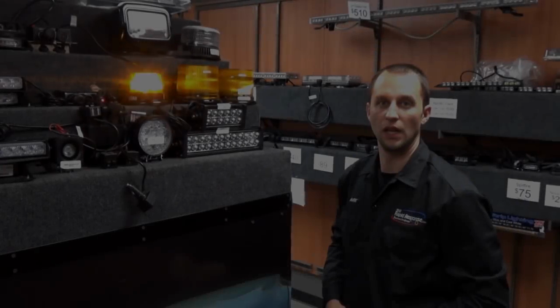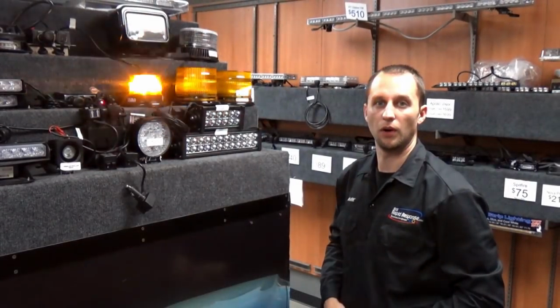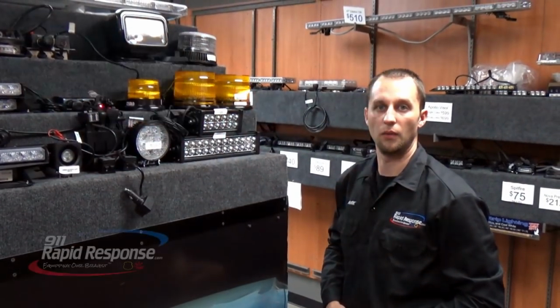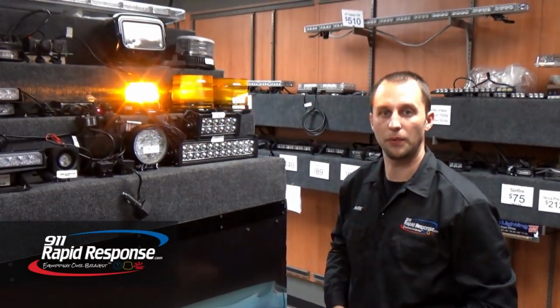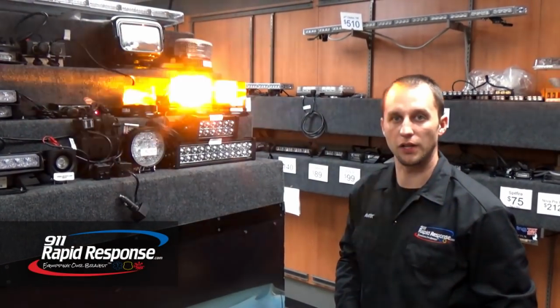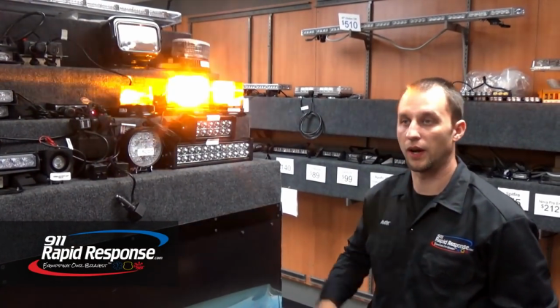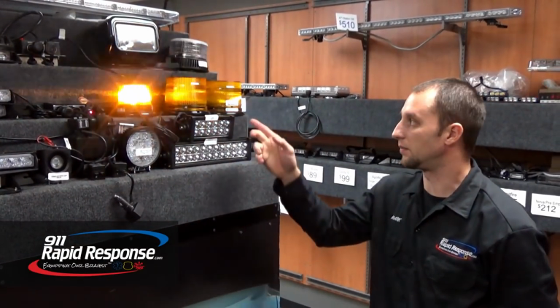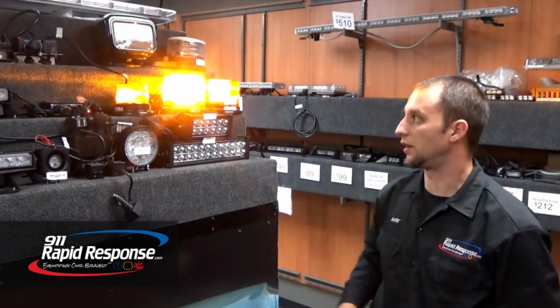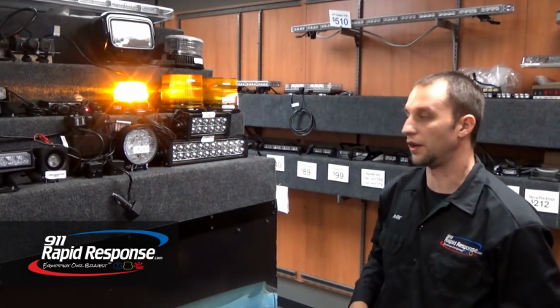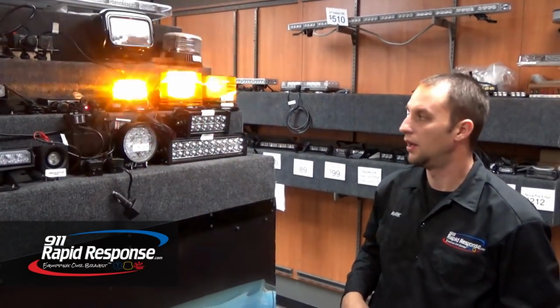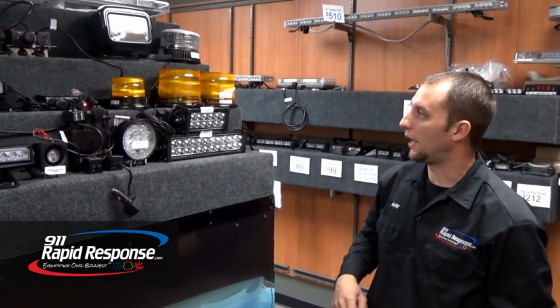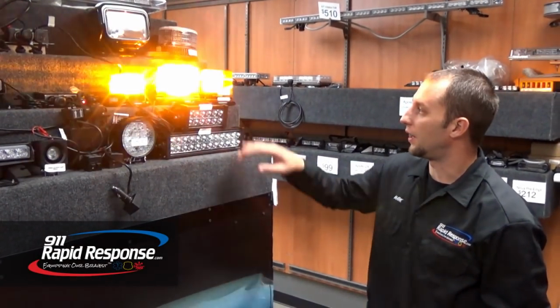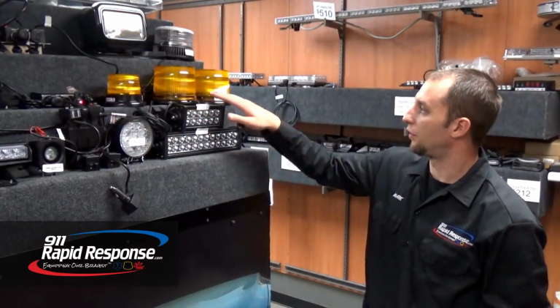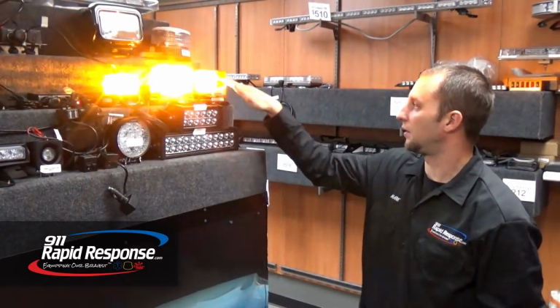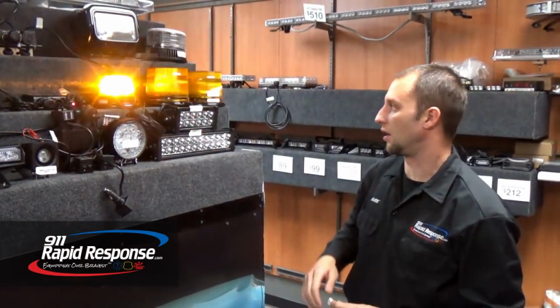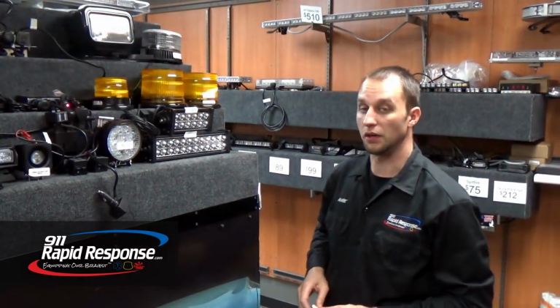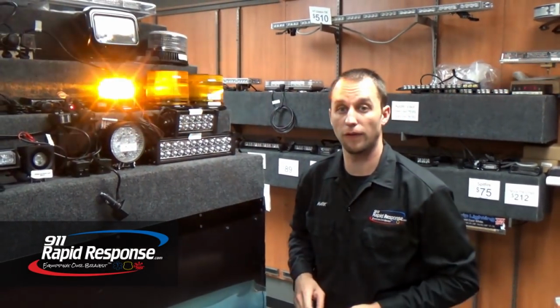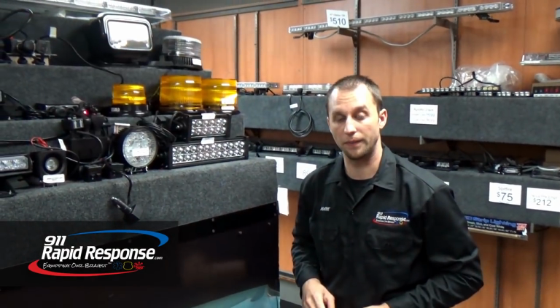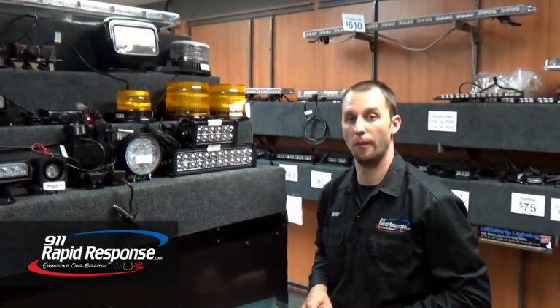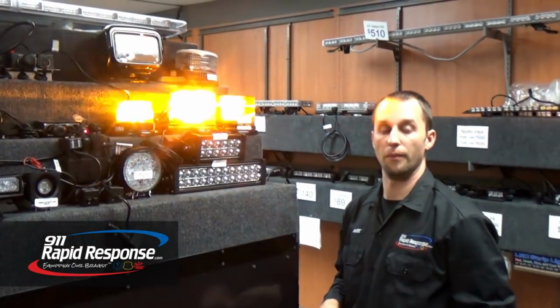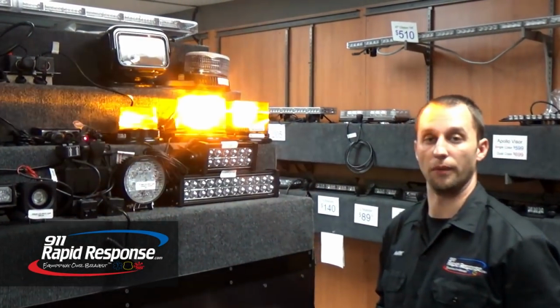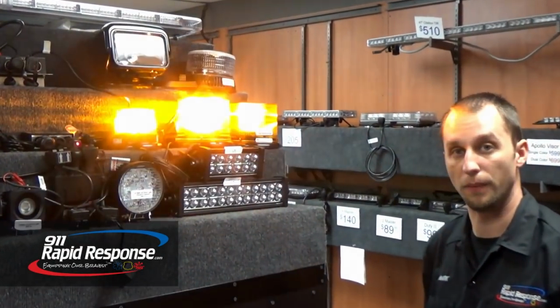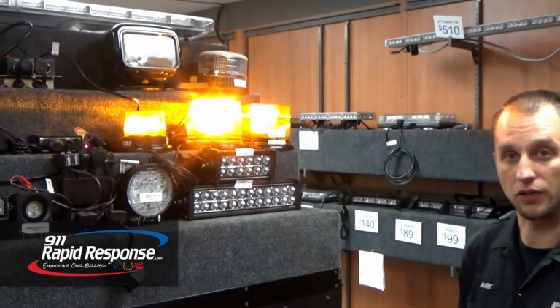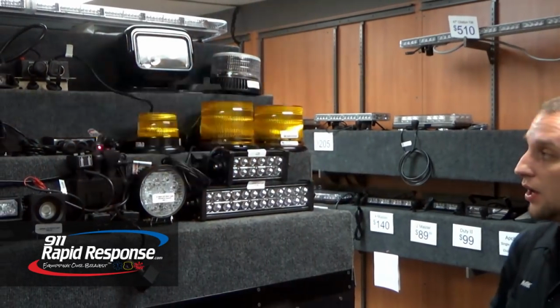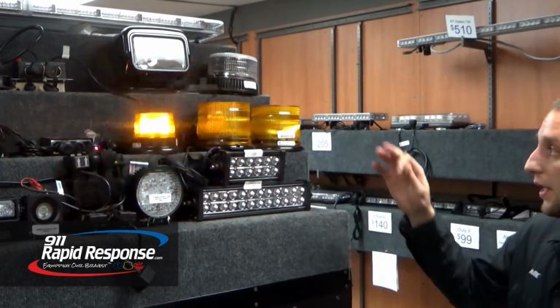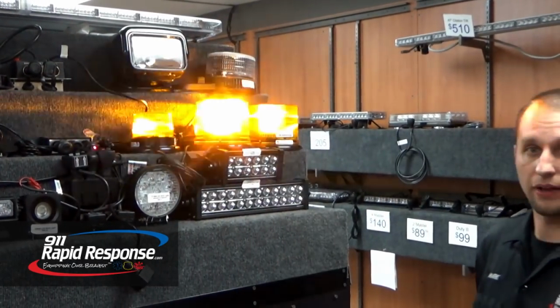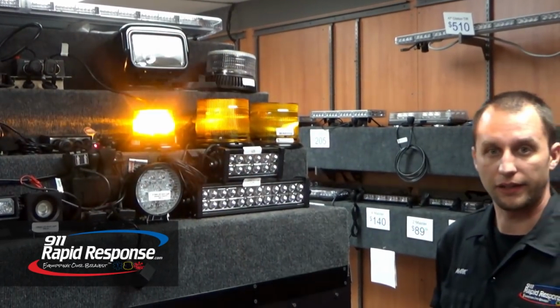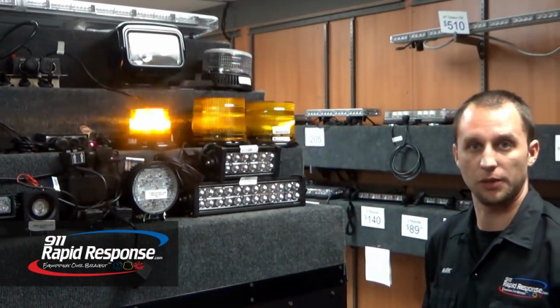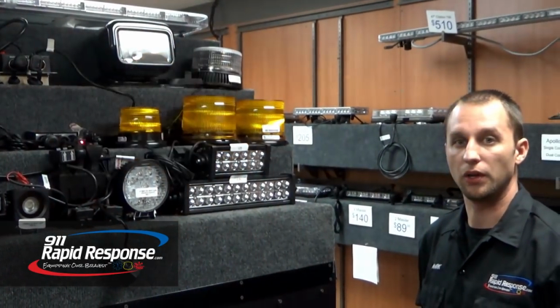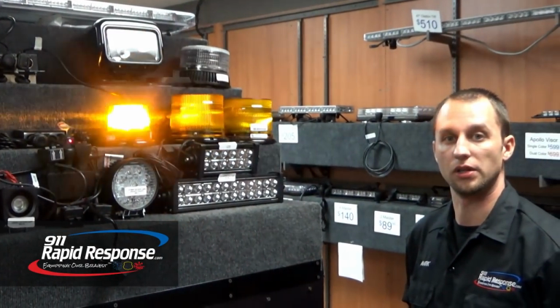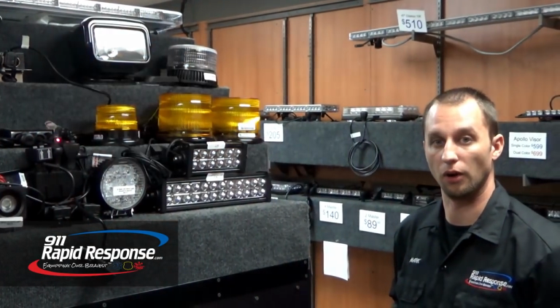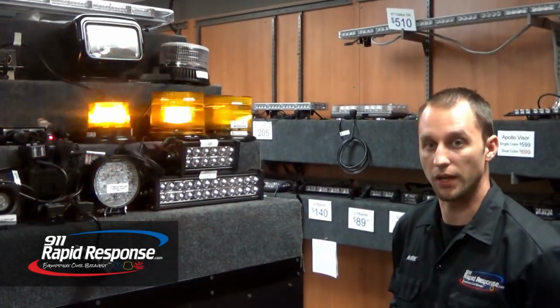Hey, Mark here at 9-1-1 Rapid Response. We want to highlight some beacon lights for you today. We have three beacon lights sitting across here. They're all from Whalen, and they're all bought on promo packages, so it allows us to get the customer really good pricing on our beacon lights.